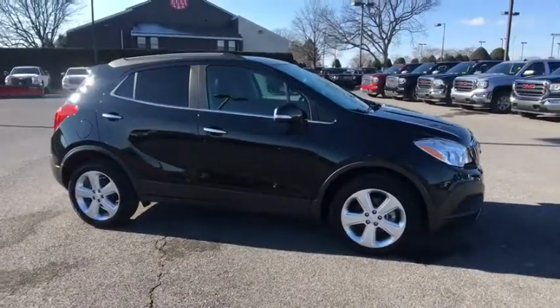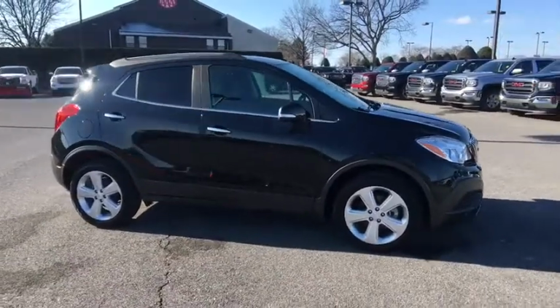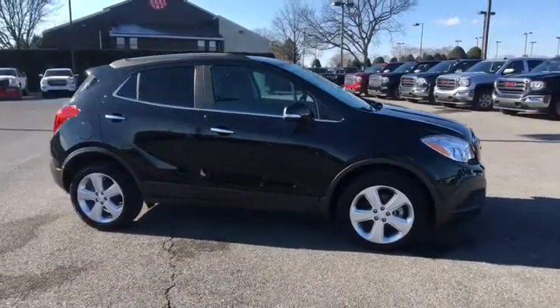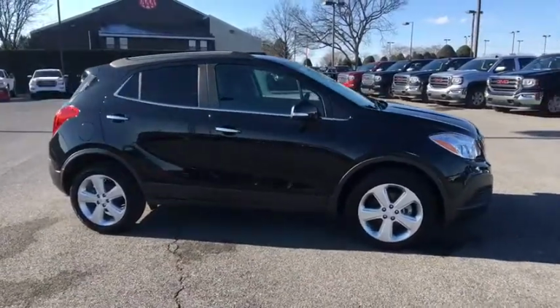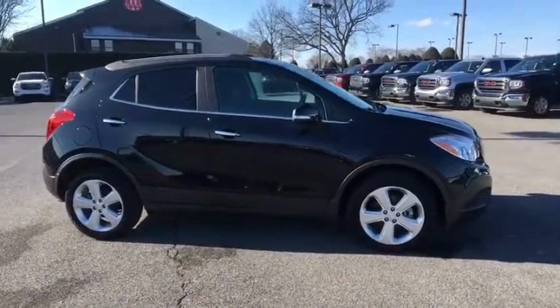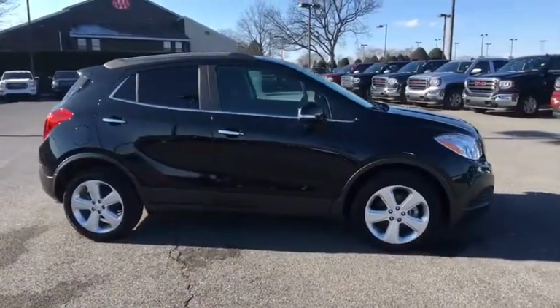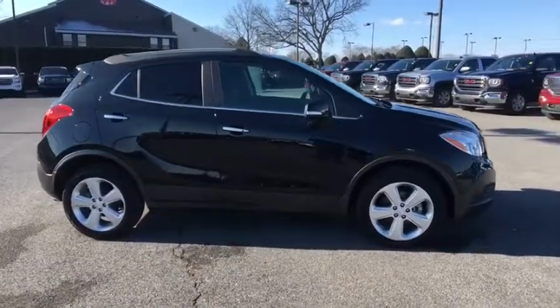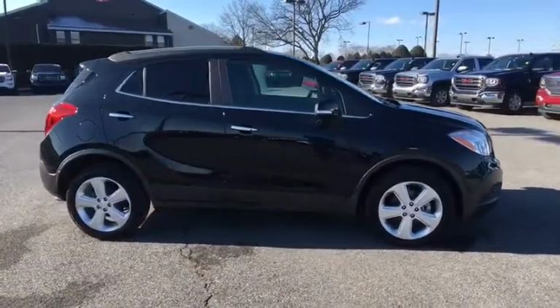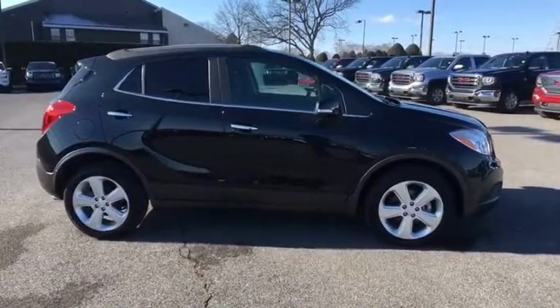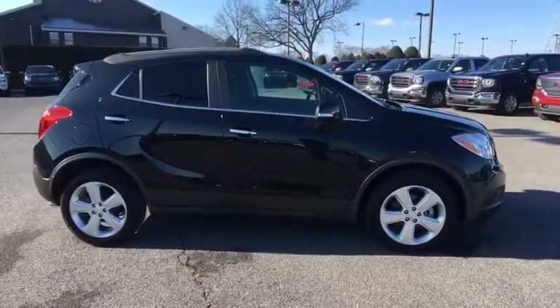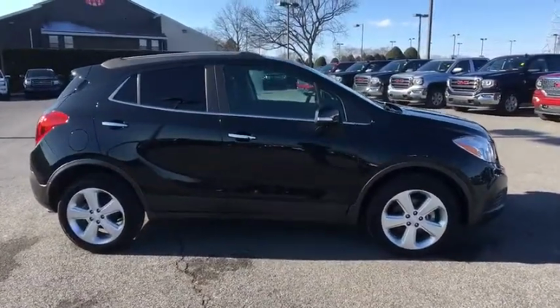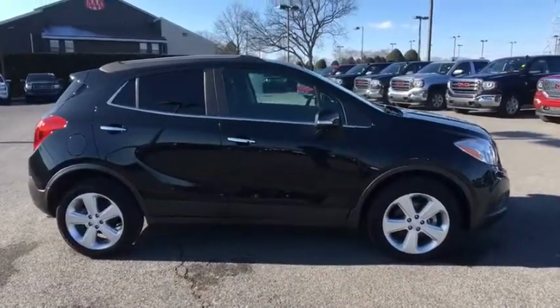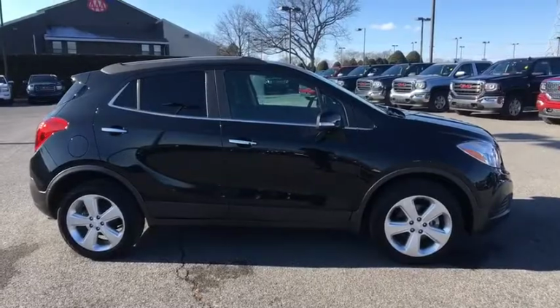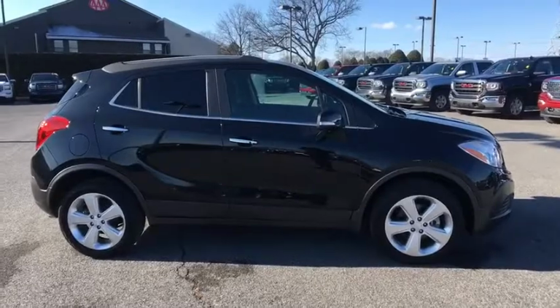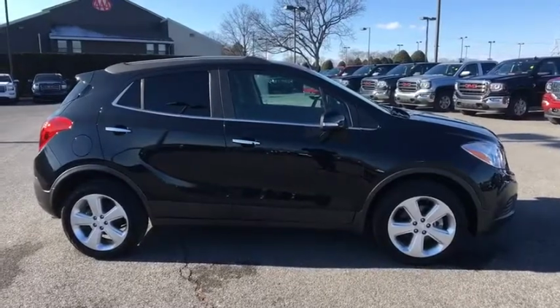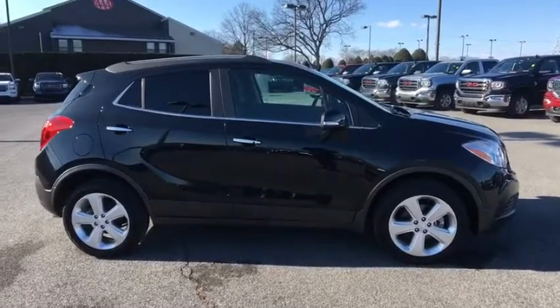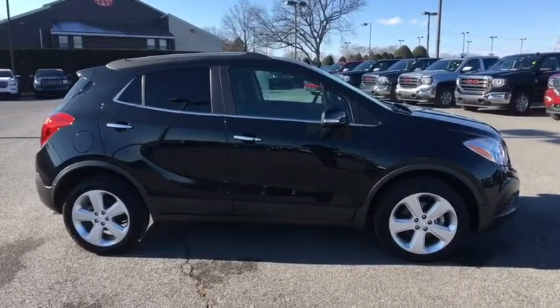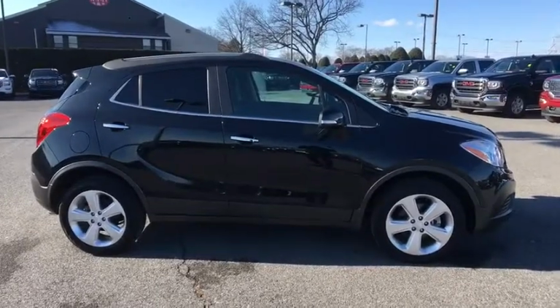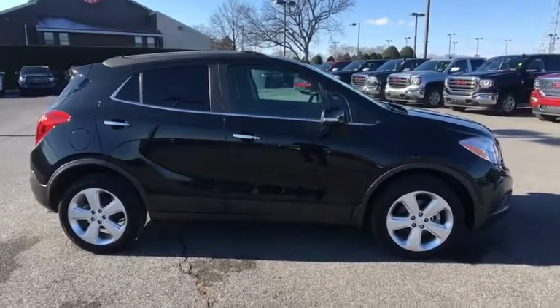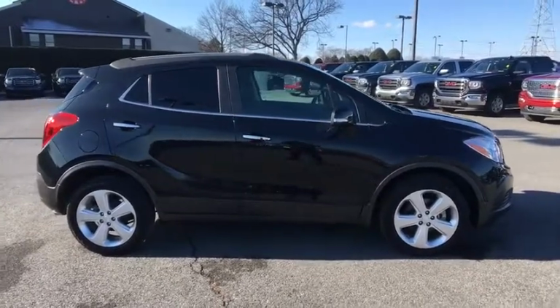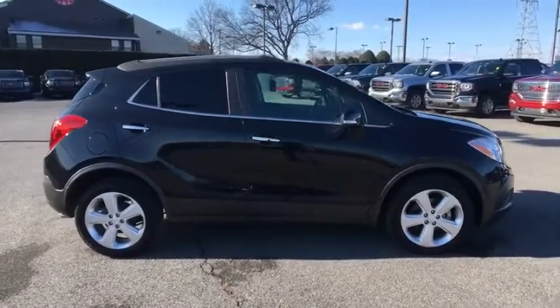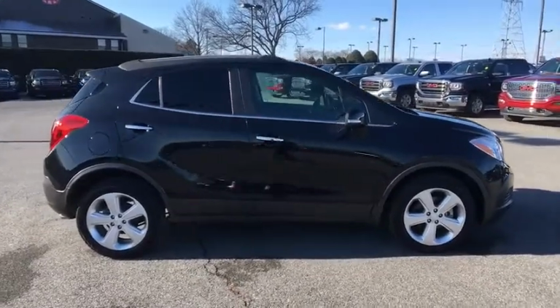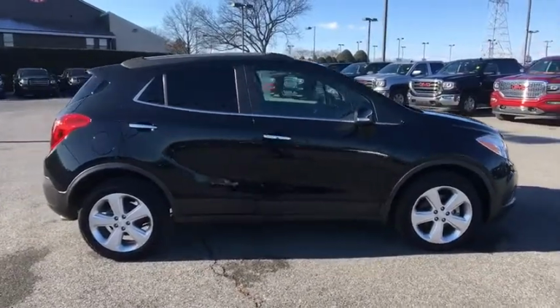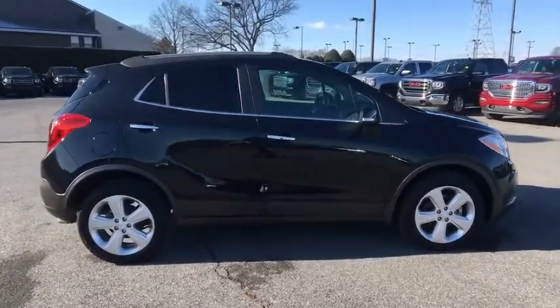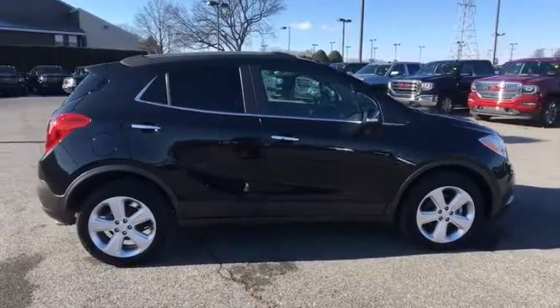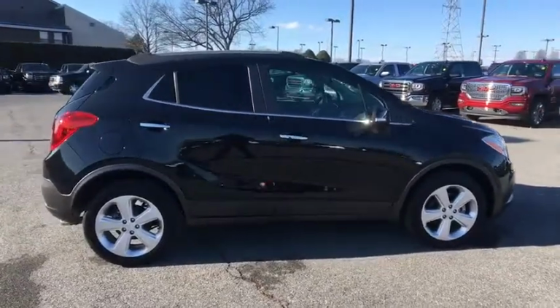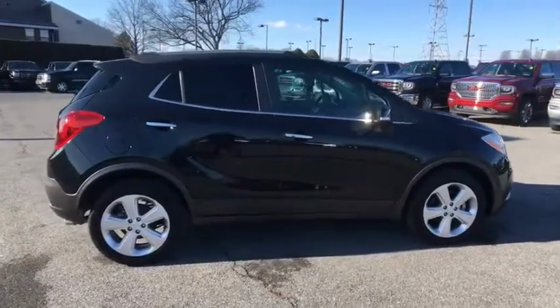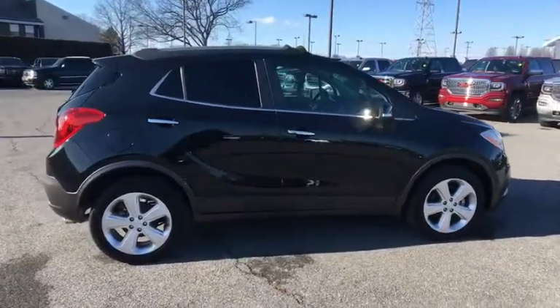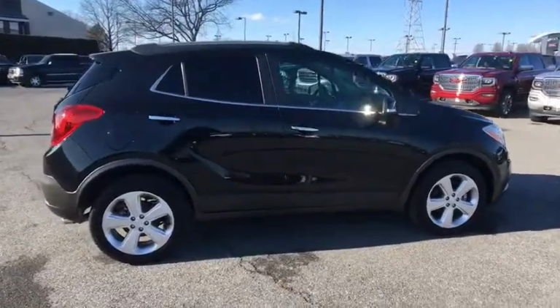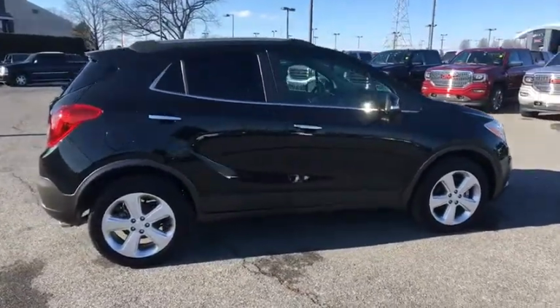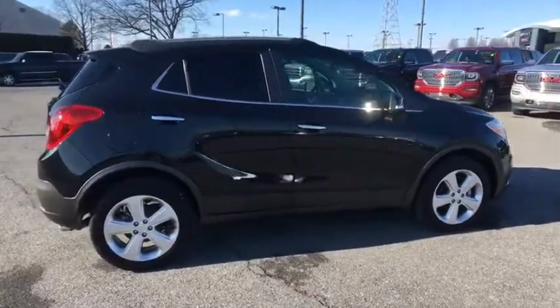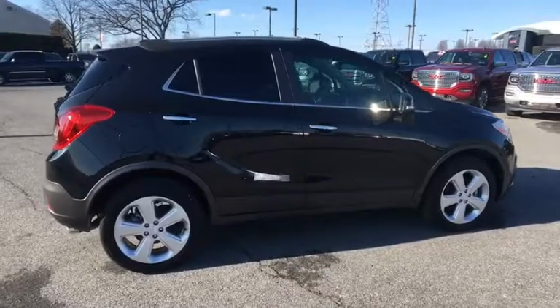Standard features that would make any car owner smile. This vehicle has less than 5,000 miles. Here are some of this vehicle's great options.